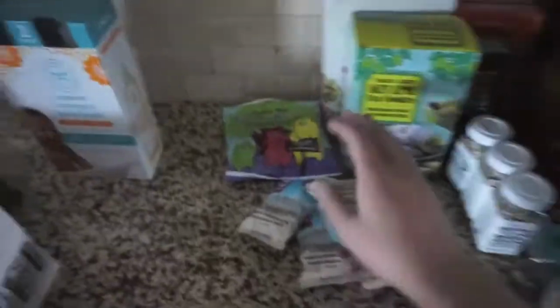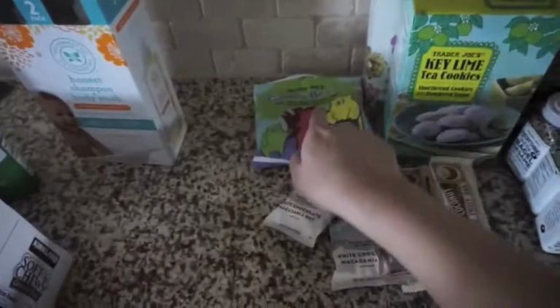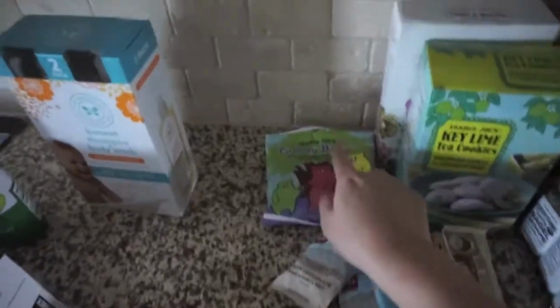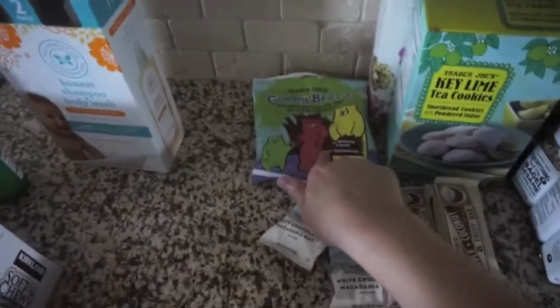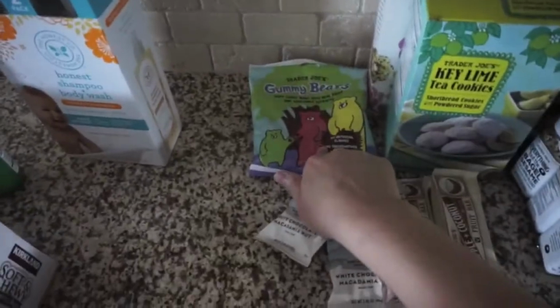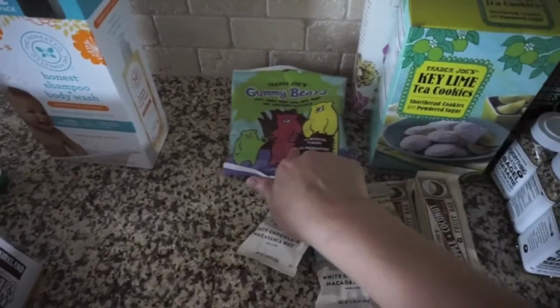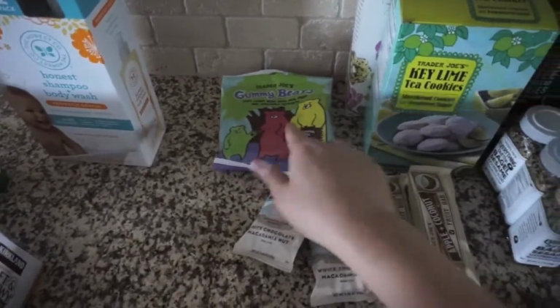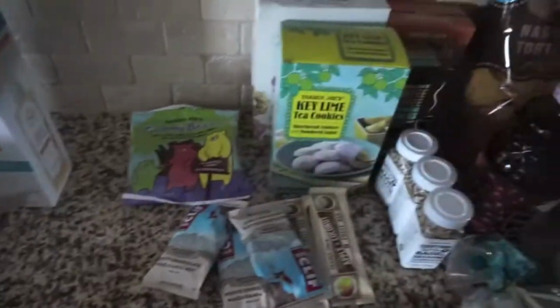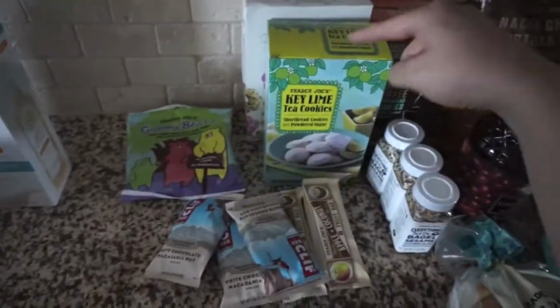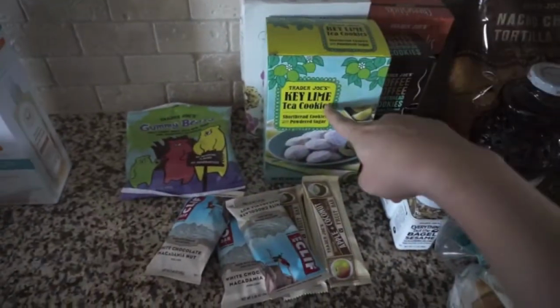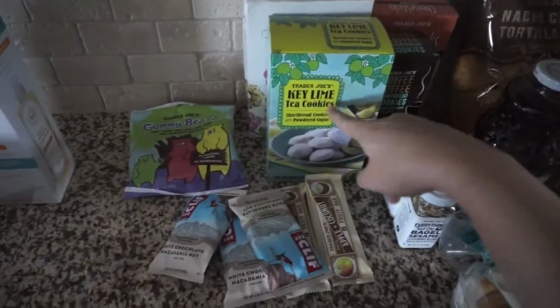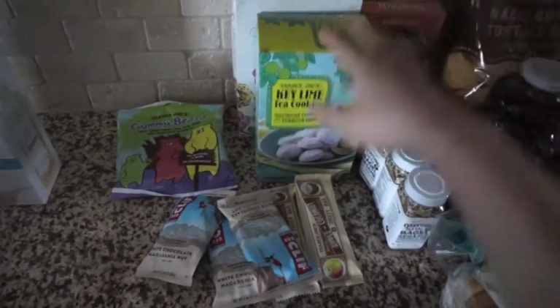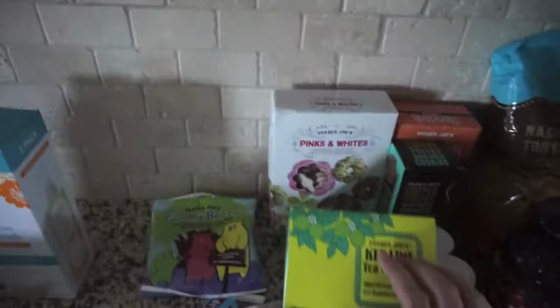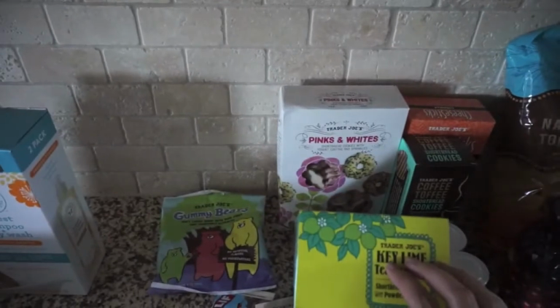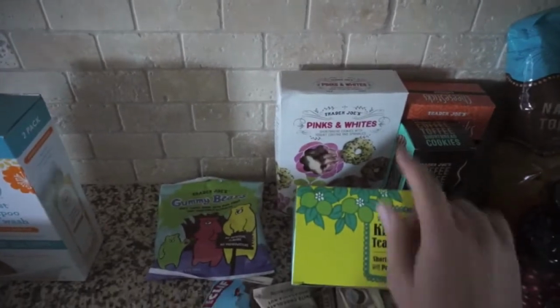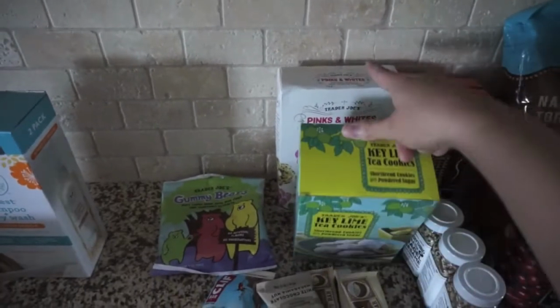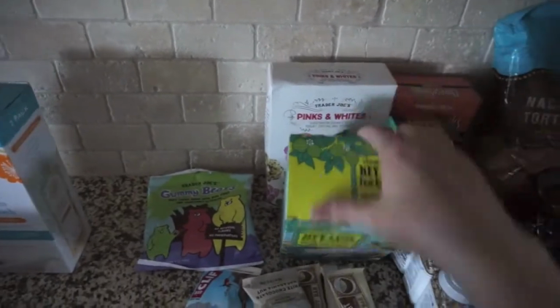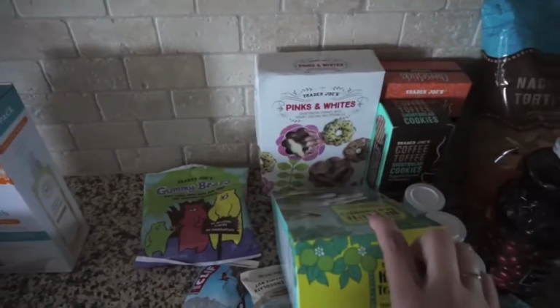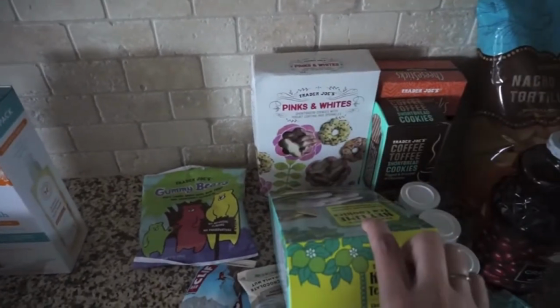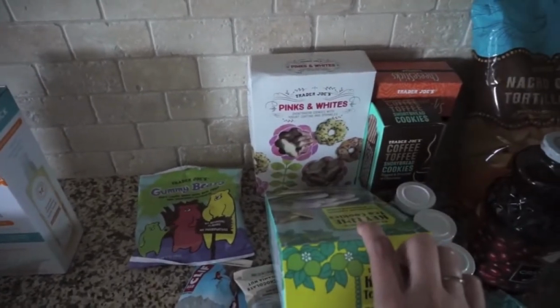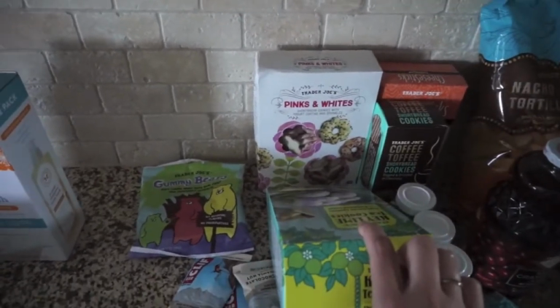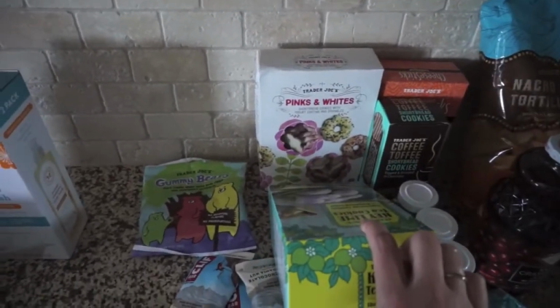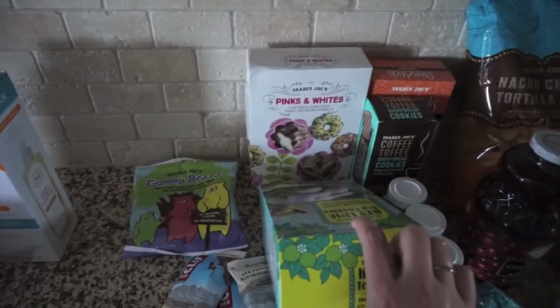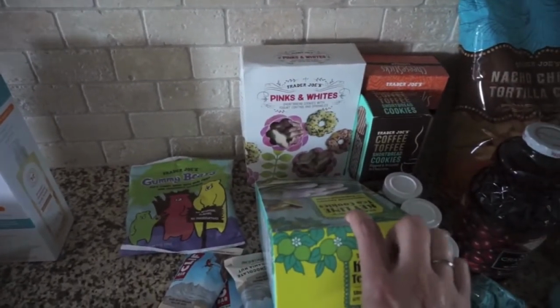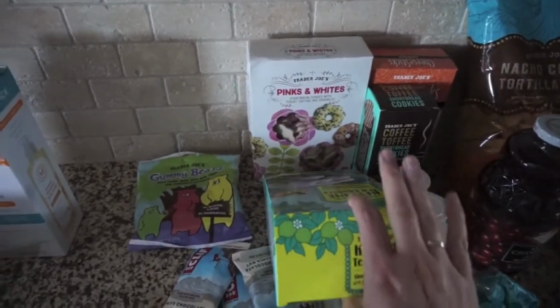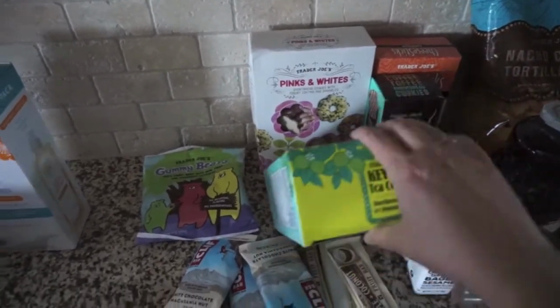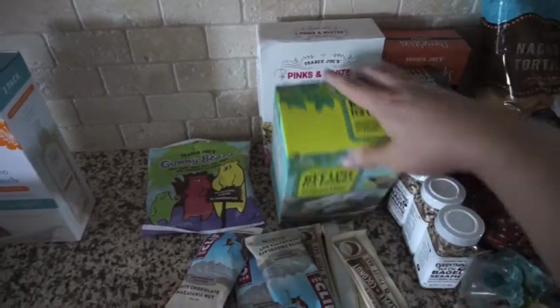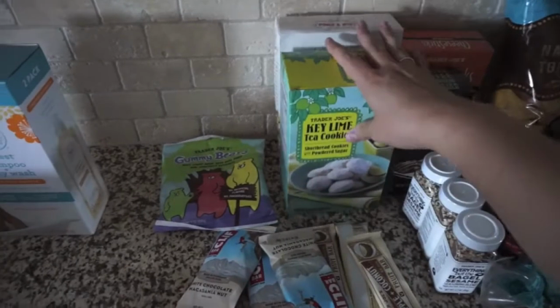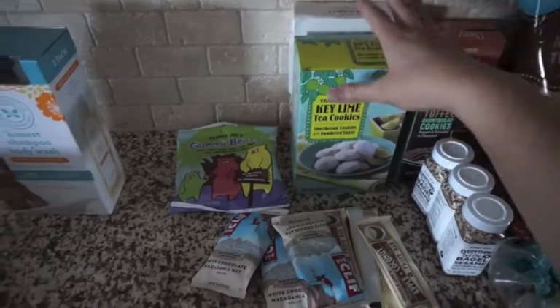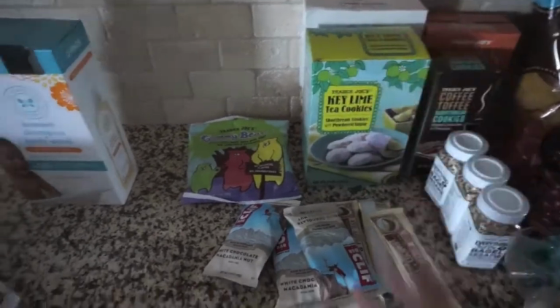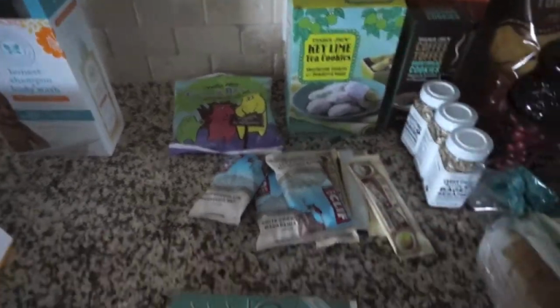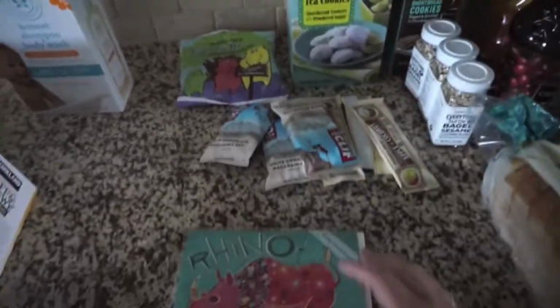My mom wanted to pick up some gummy bears for Olivia, and then key lime cookies for Johnny. And then we tried these ones in the store — pinks and whites. They're just like those circus animal cookies, and they were really good. So those are just some special treats for everybody.